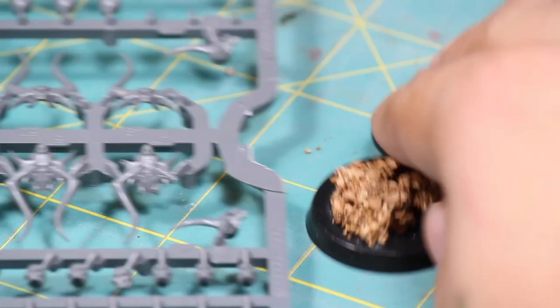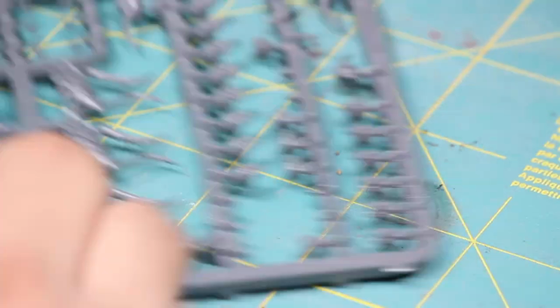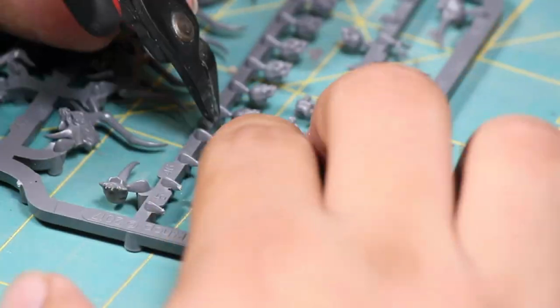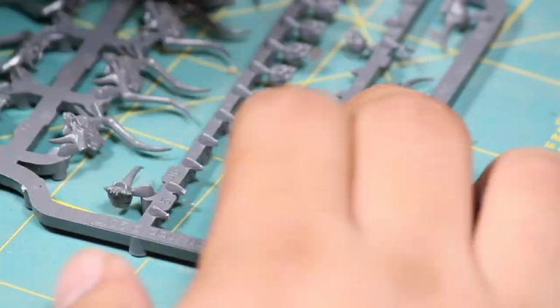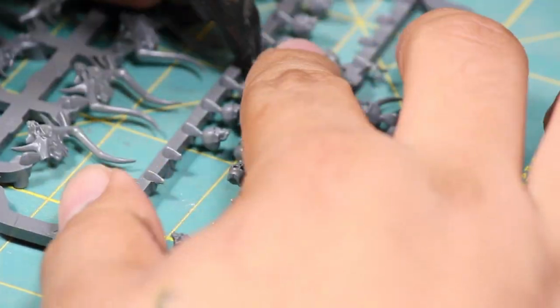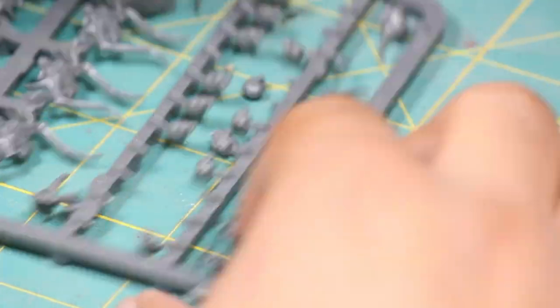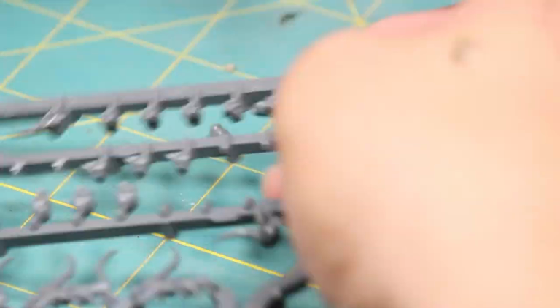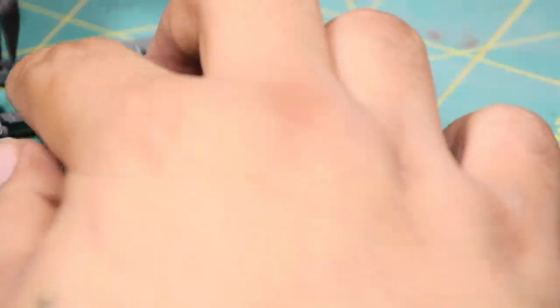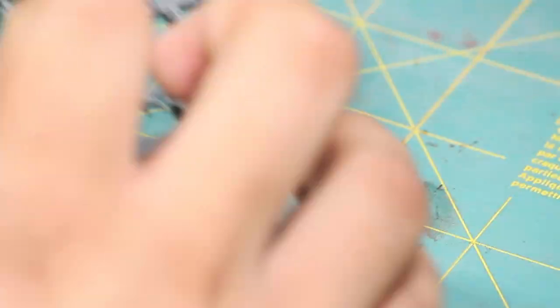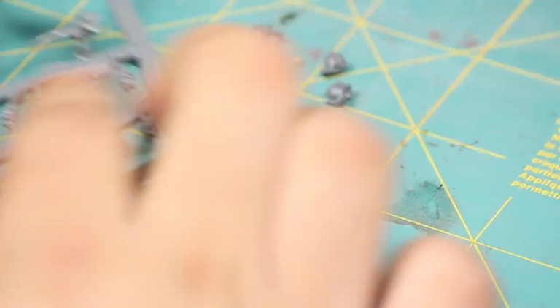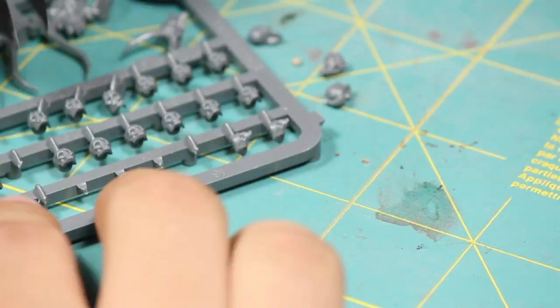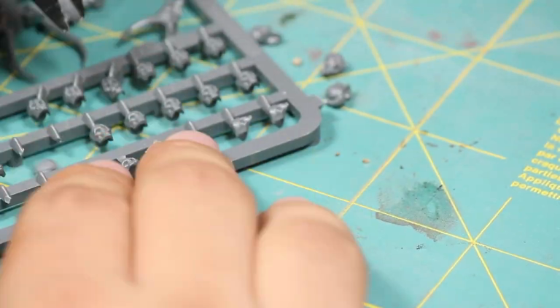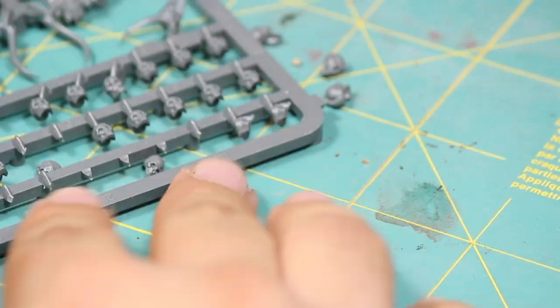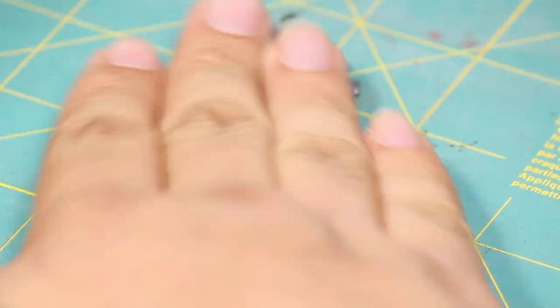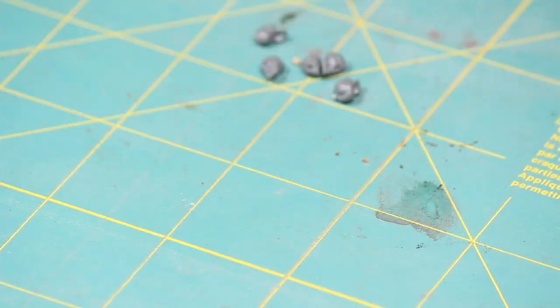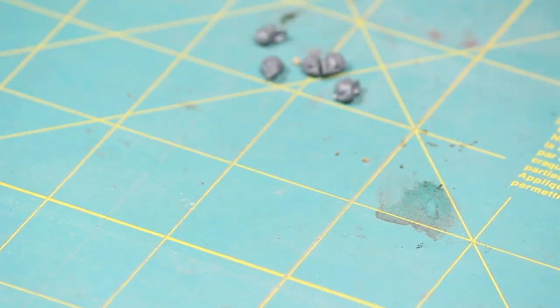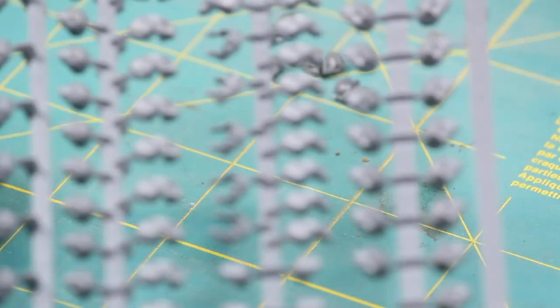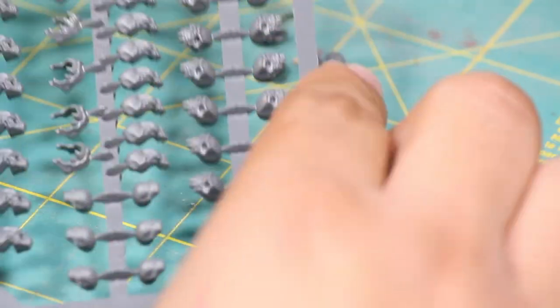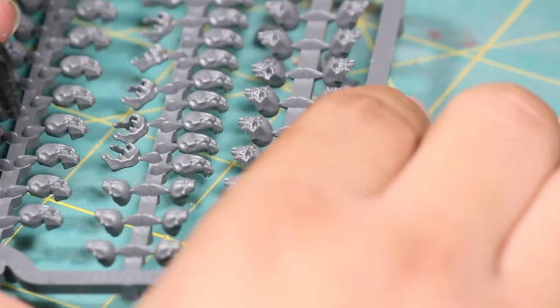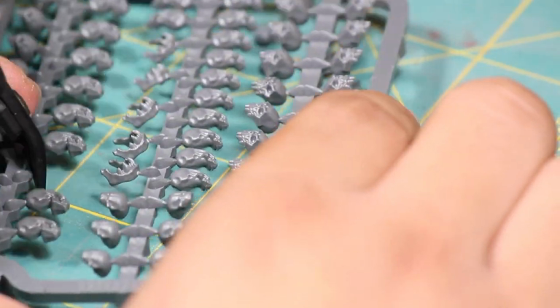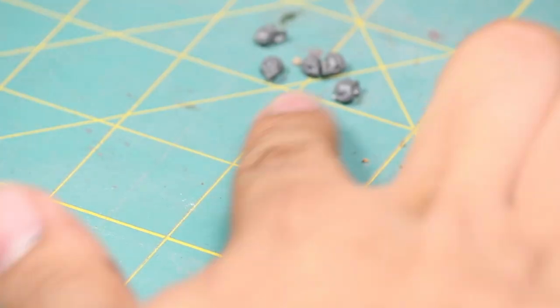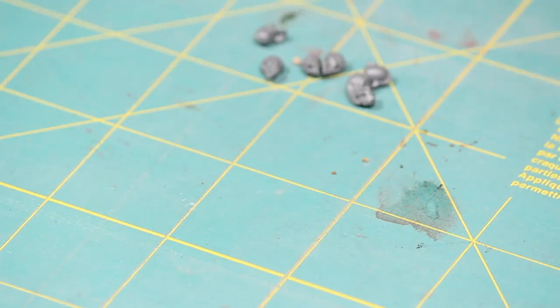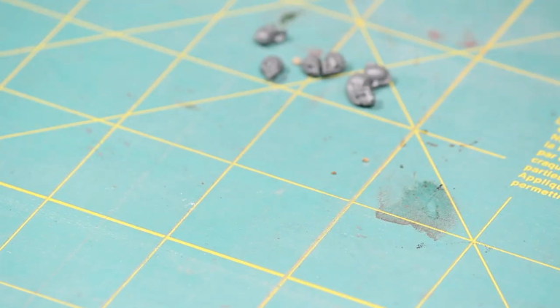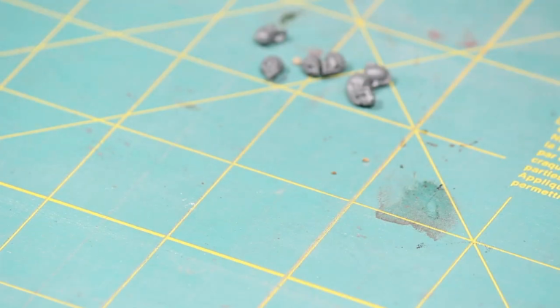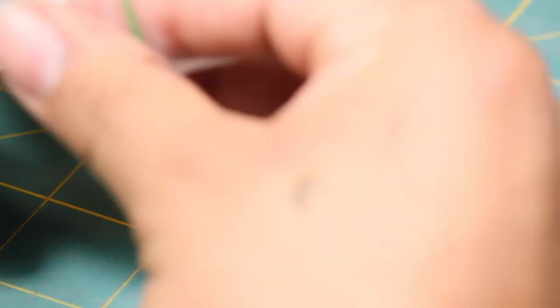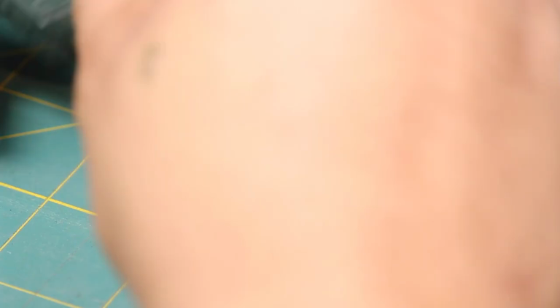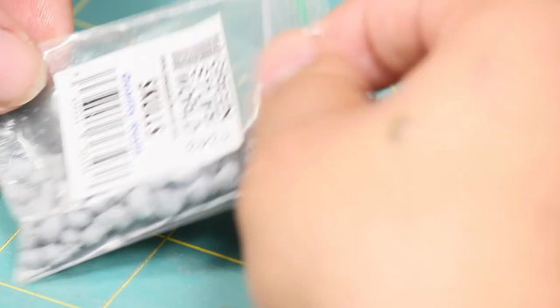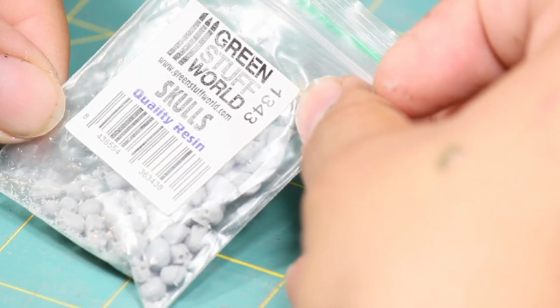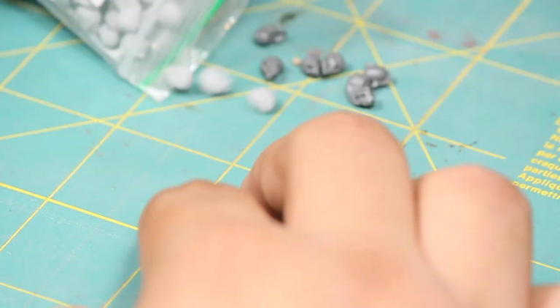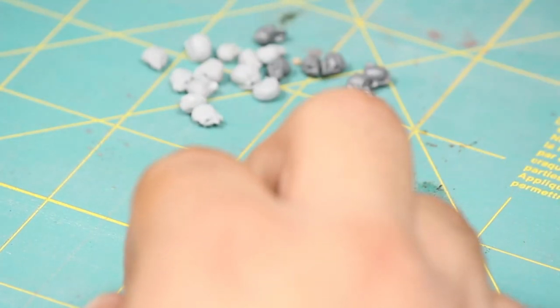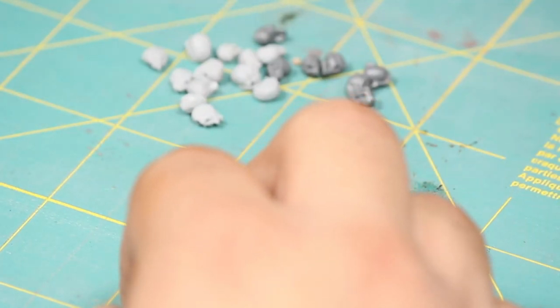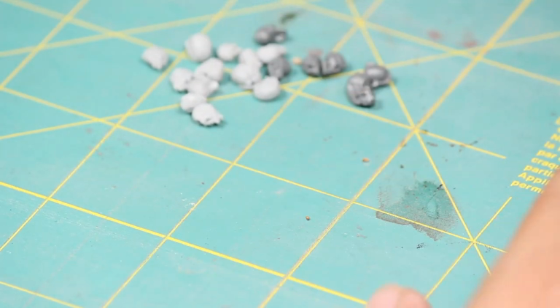Now that I'm done with the cork I then prepared some skulls that are going to be sitting on the base. I'm using a mixture of Games Workshop skulls box and some resin skulls that I found online from Green Stuff World.